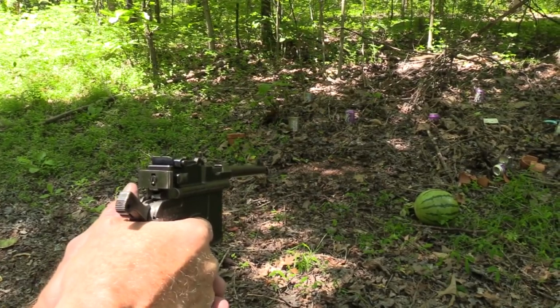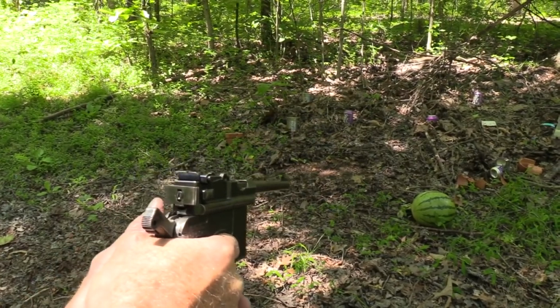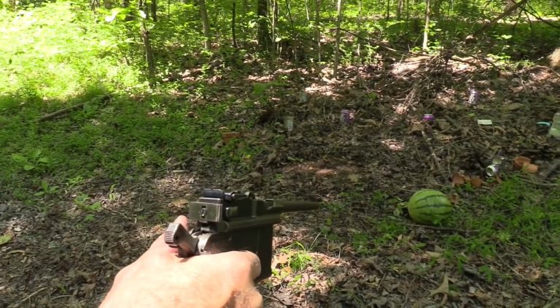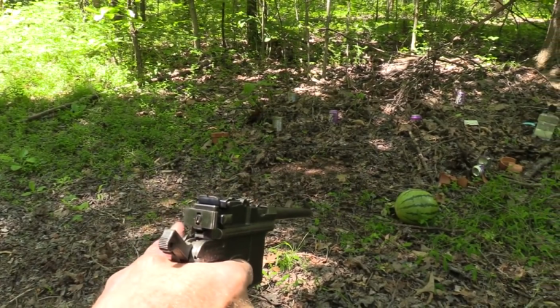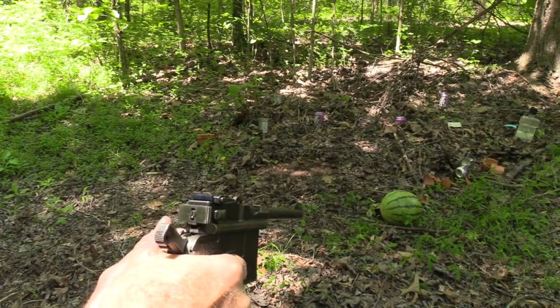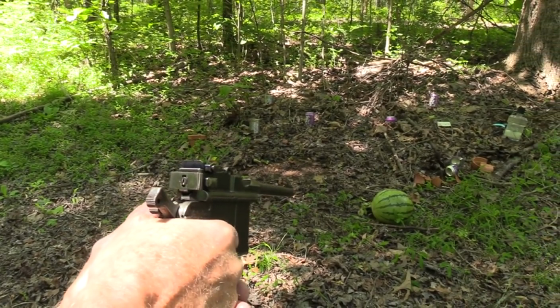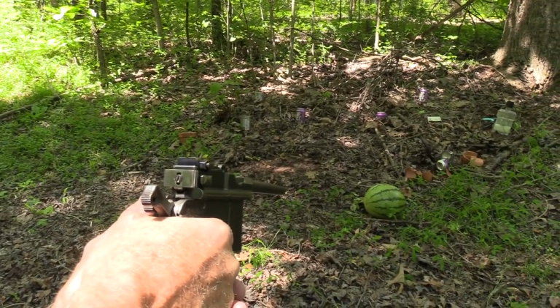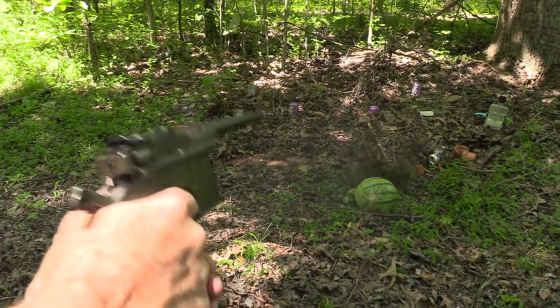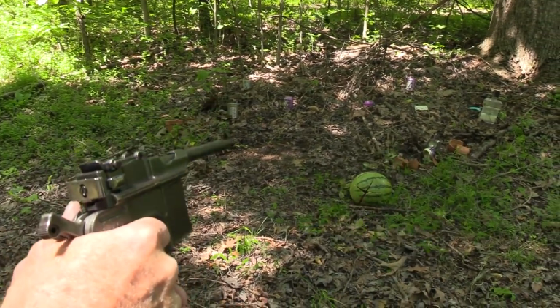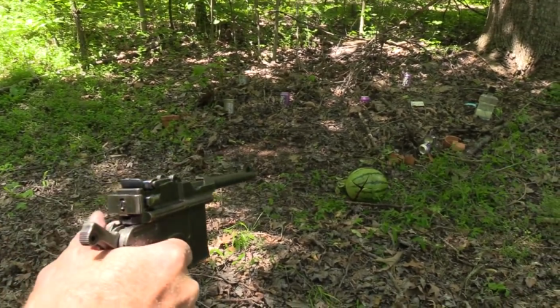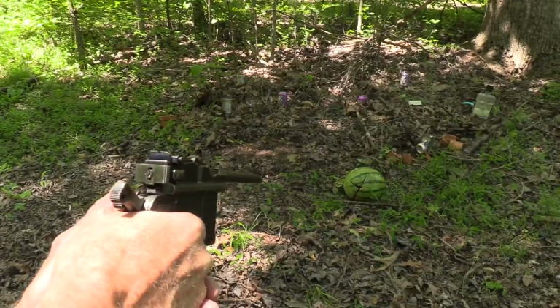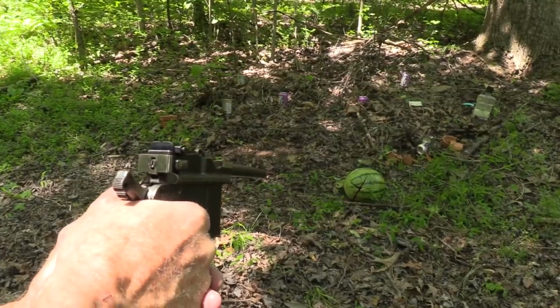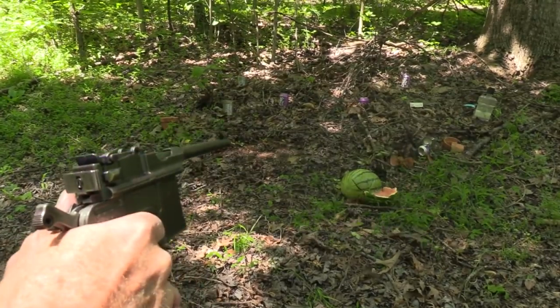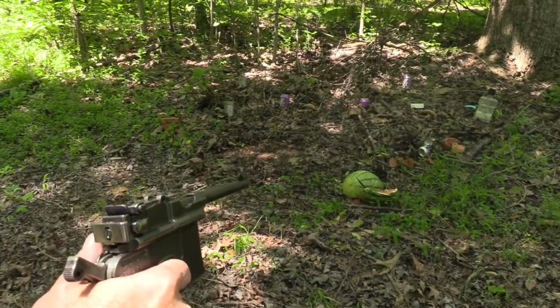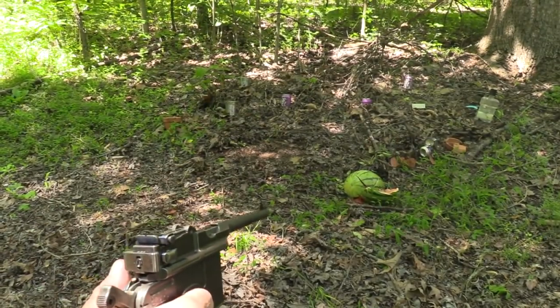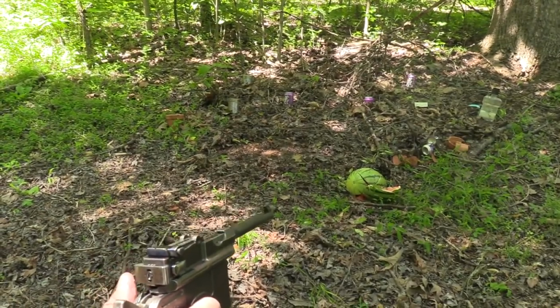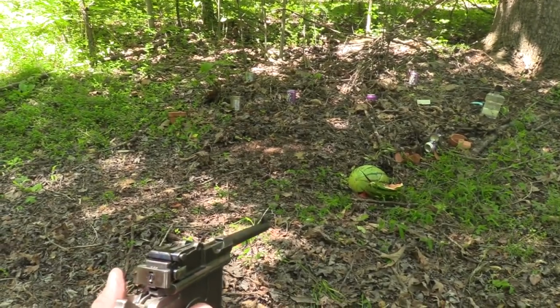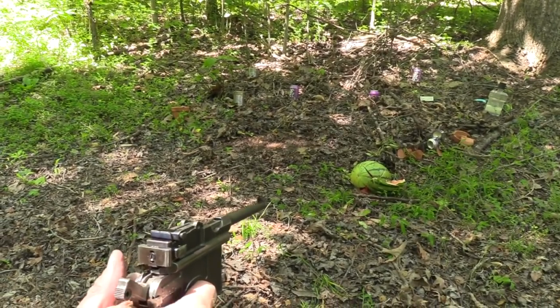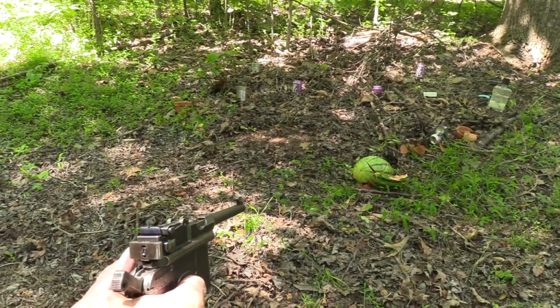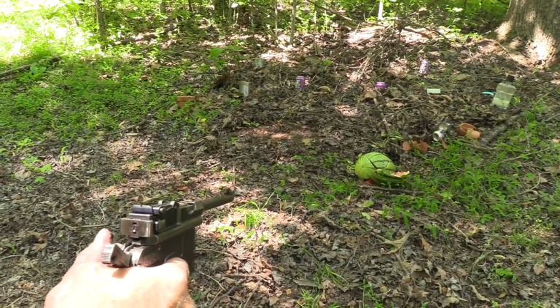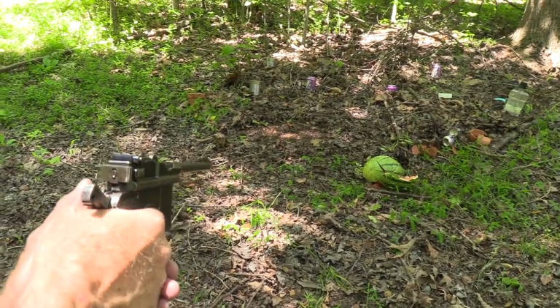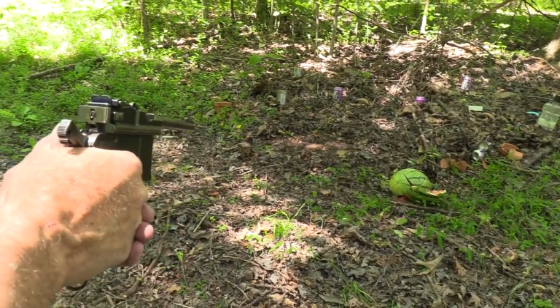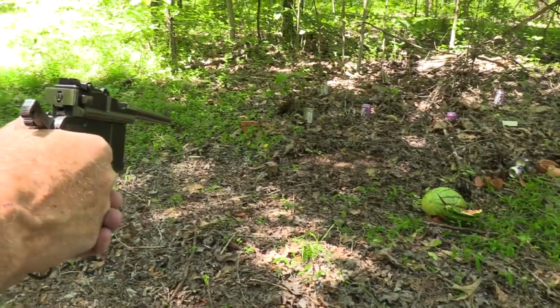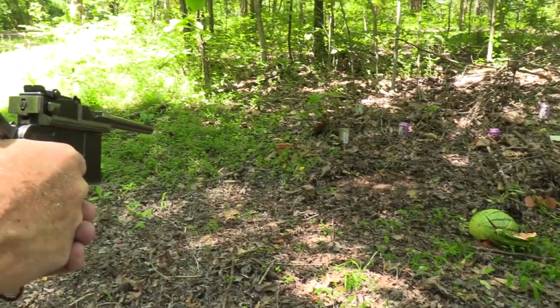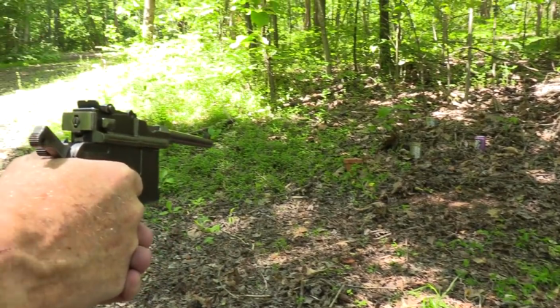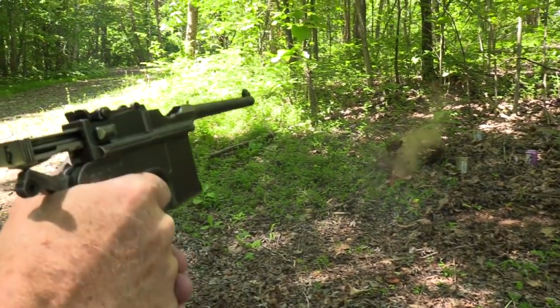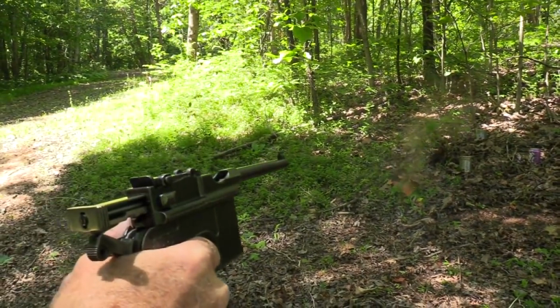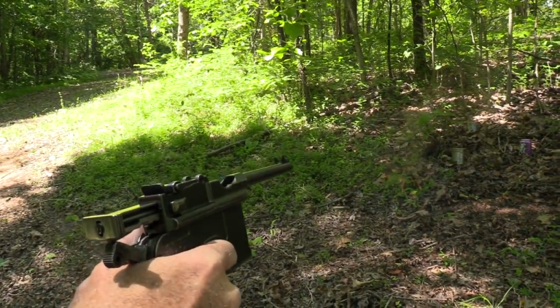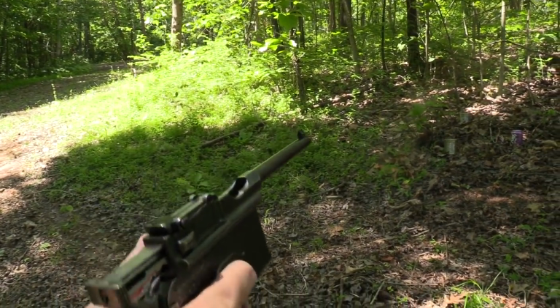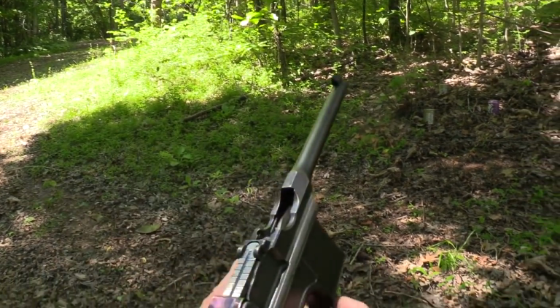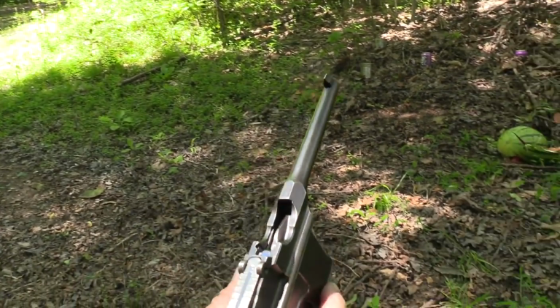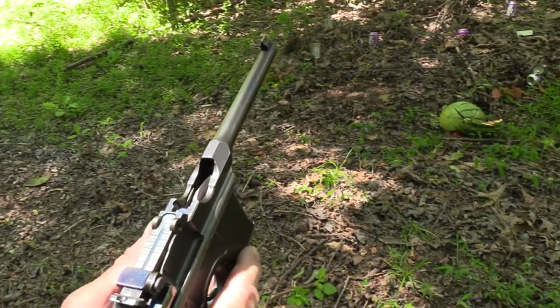Let's go ahead and shoot the watermelon. There's a pot over there too. Shot all my bullets.